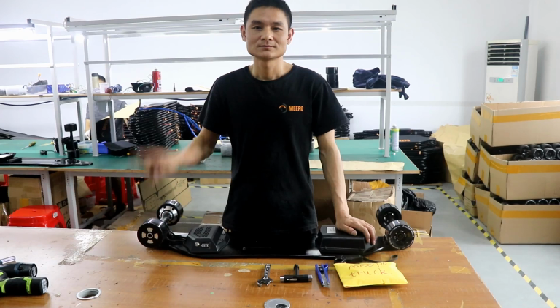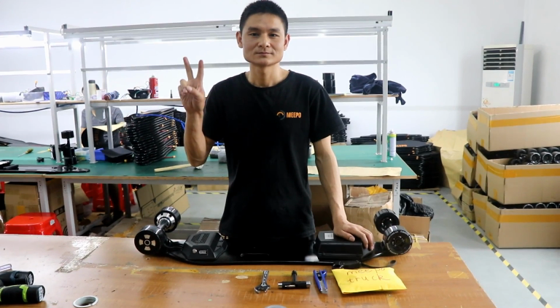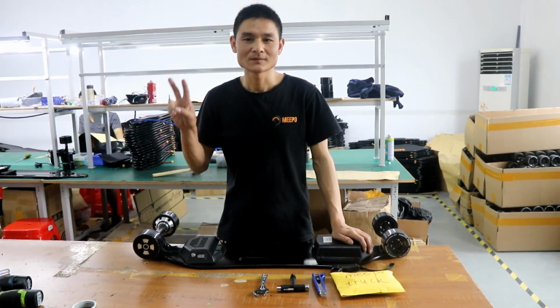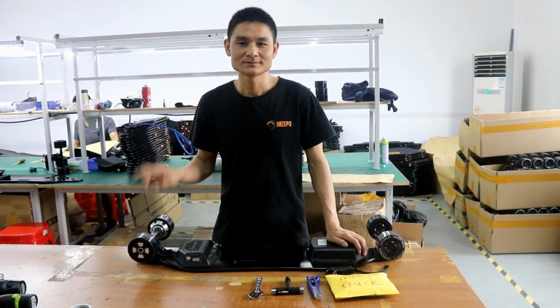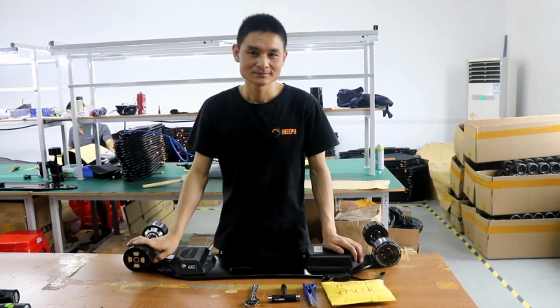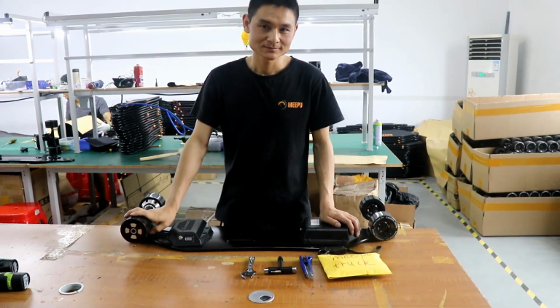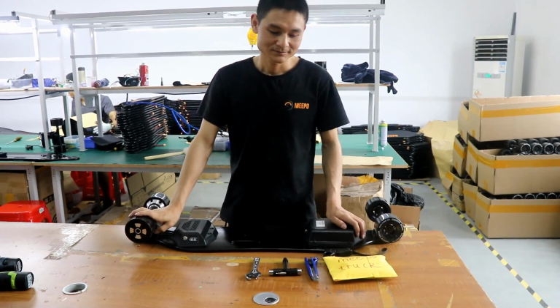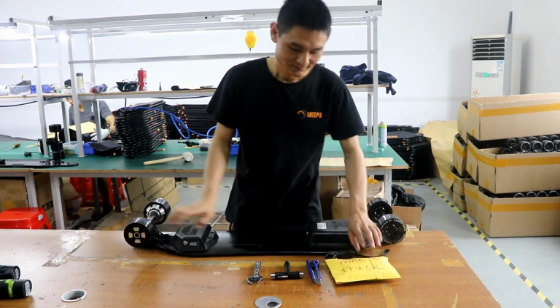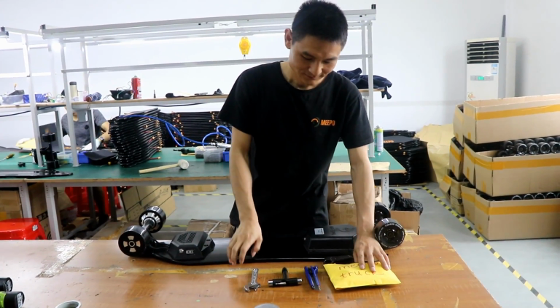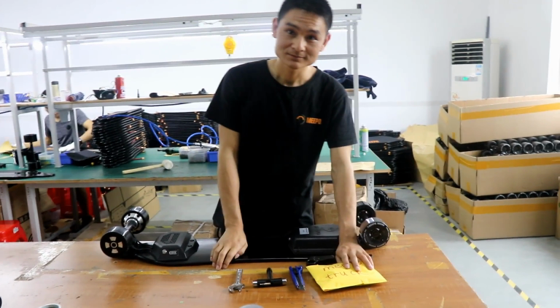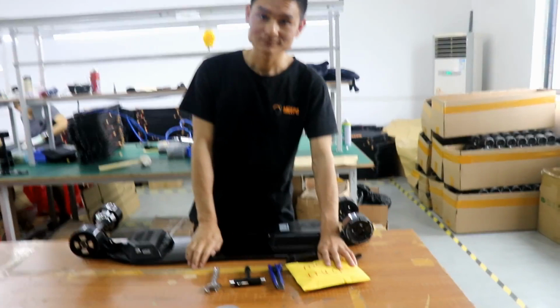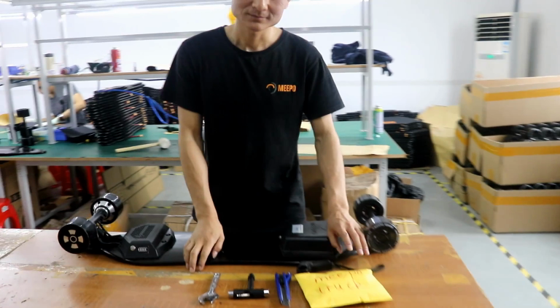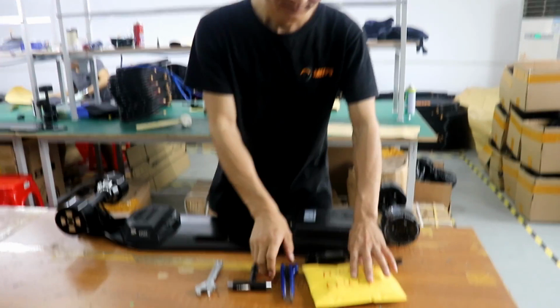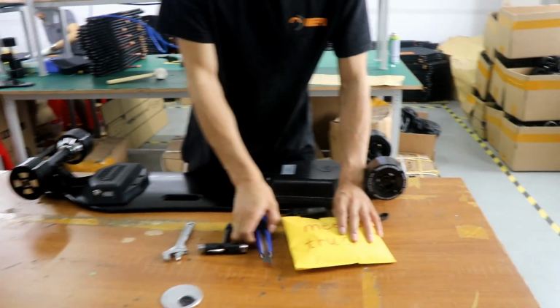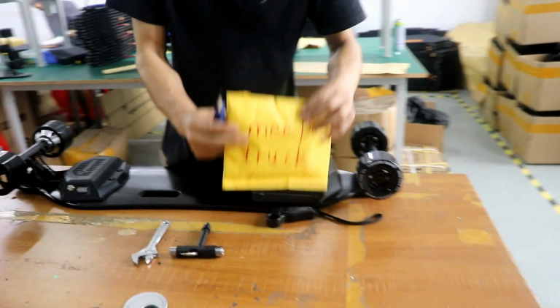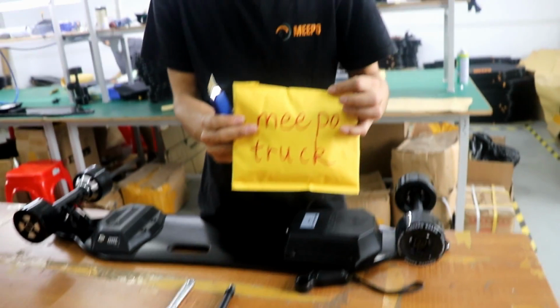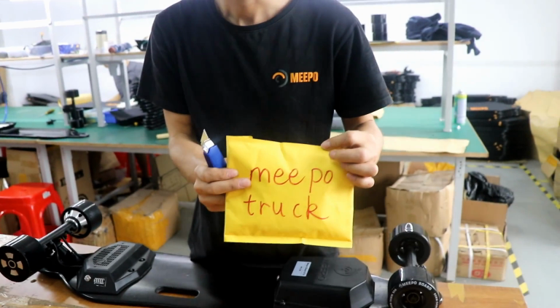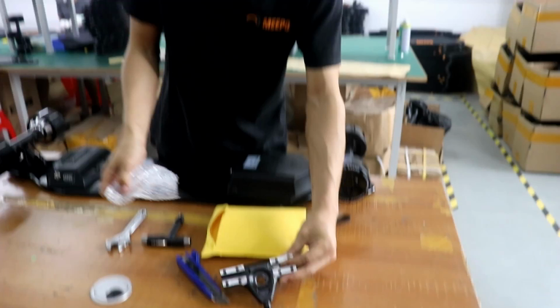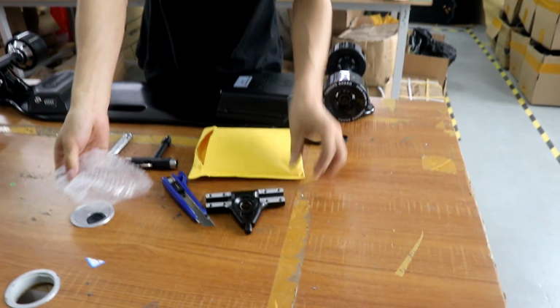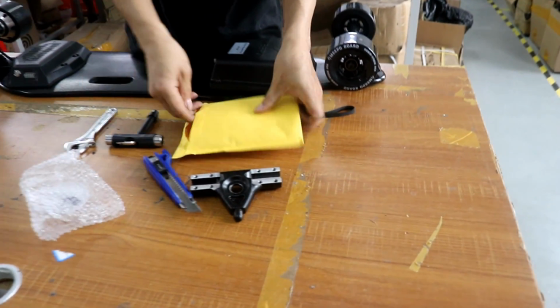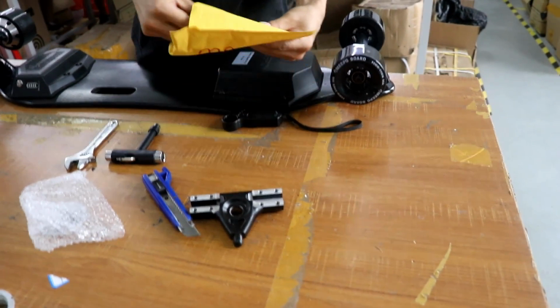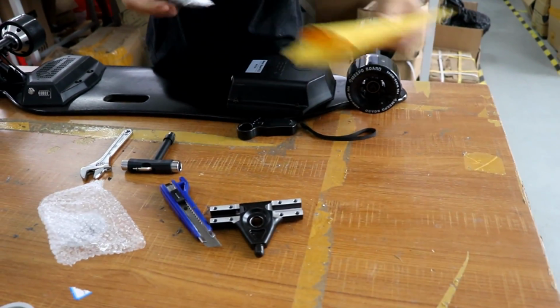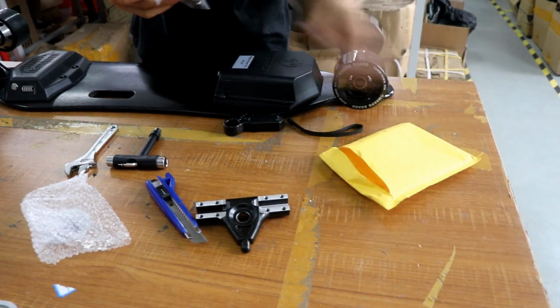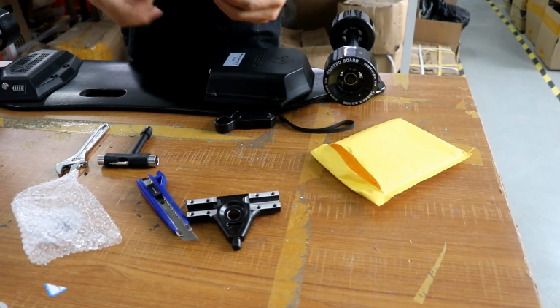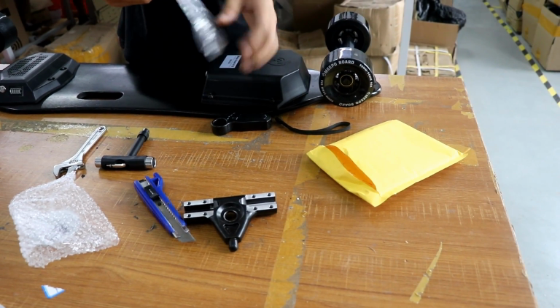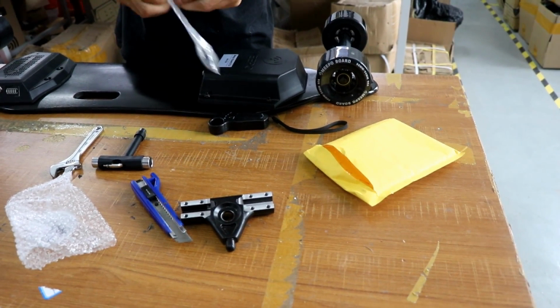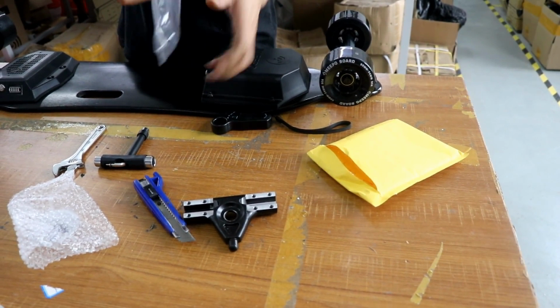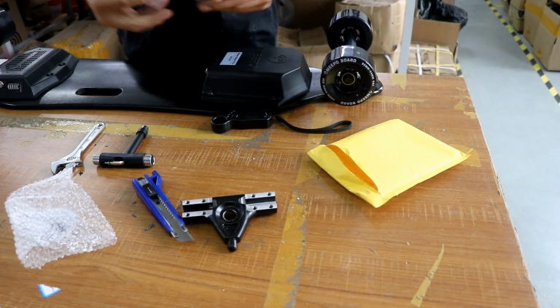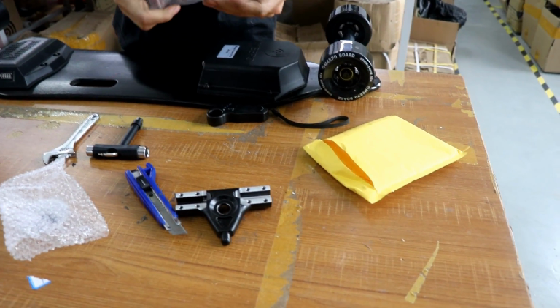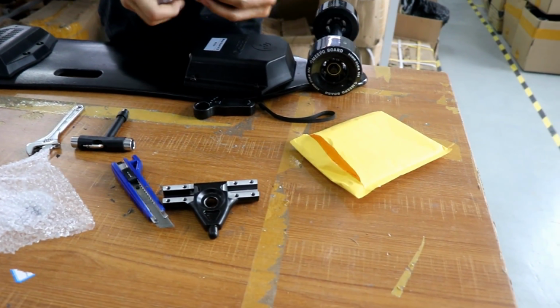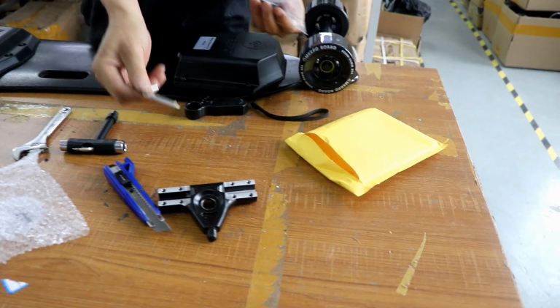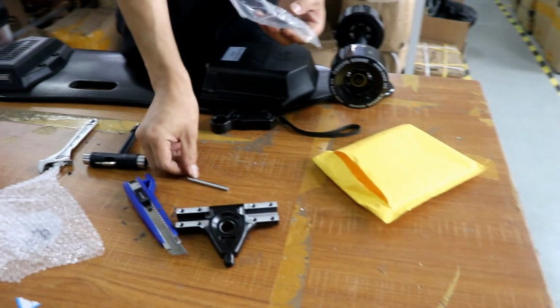Hello guys, this is Pong. He will show us how to replace the Meepo truck, the rear truck for Harbour Motors itself and the tool.